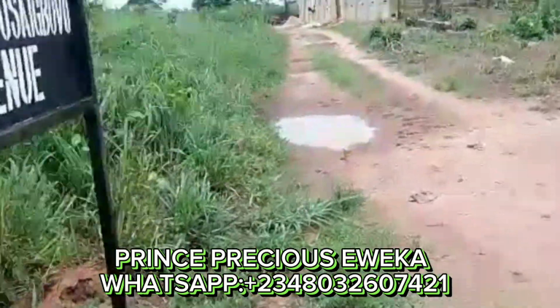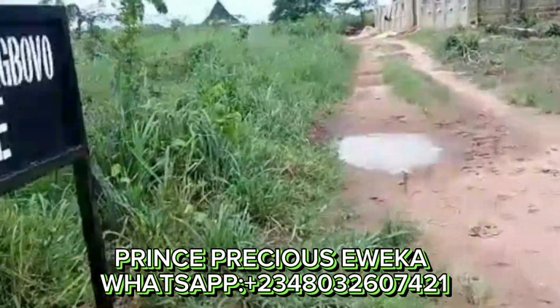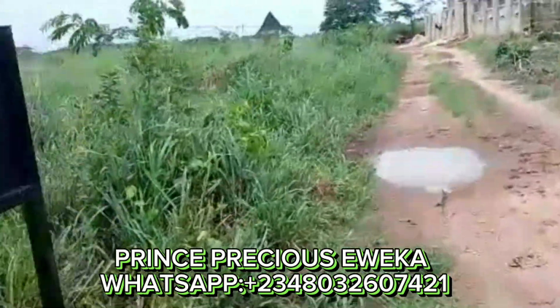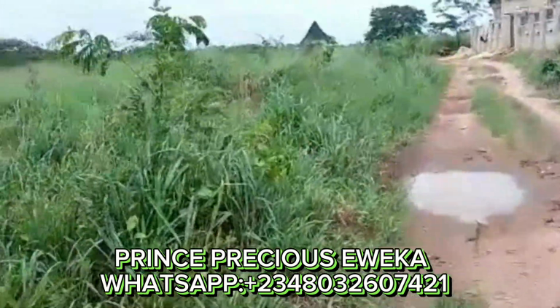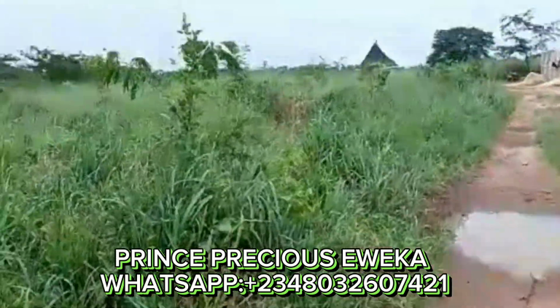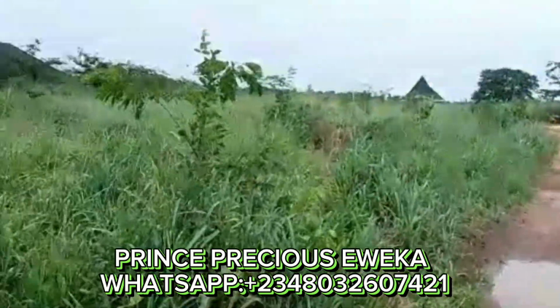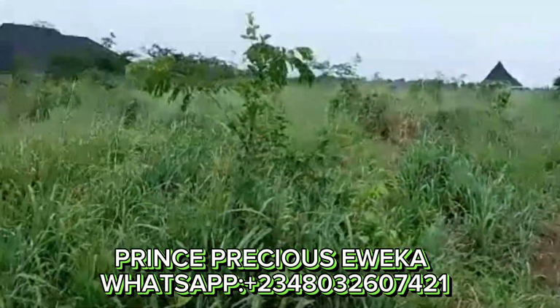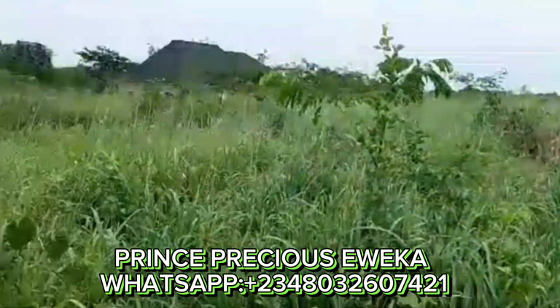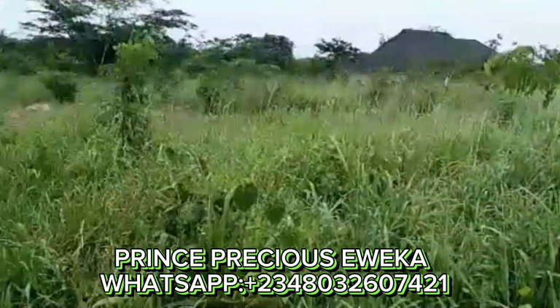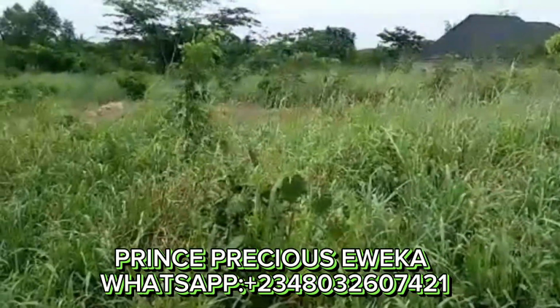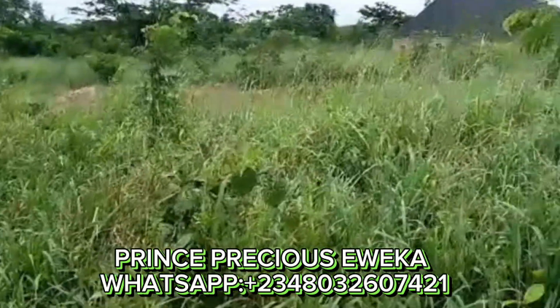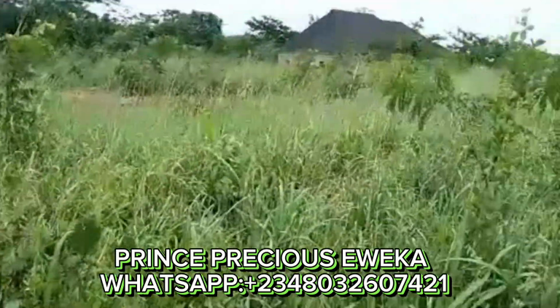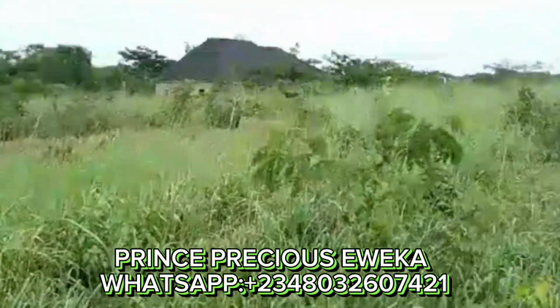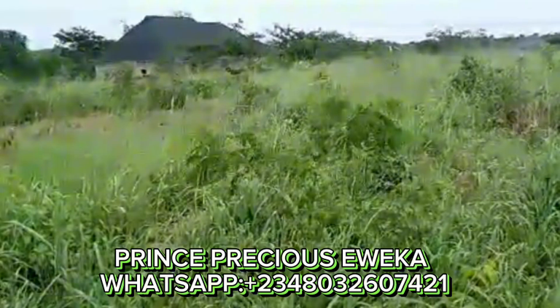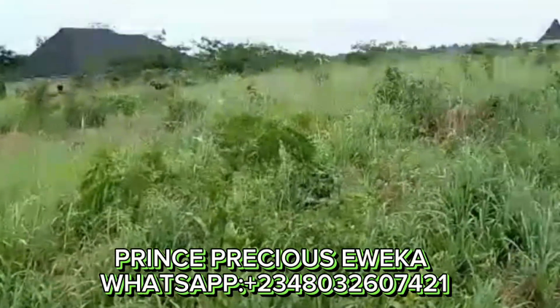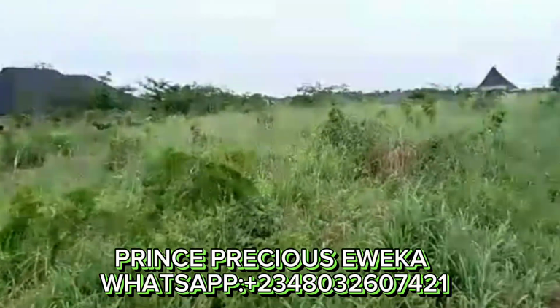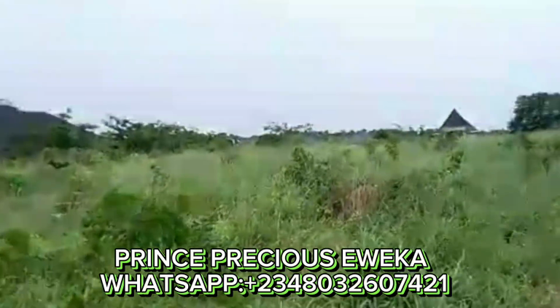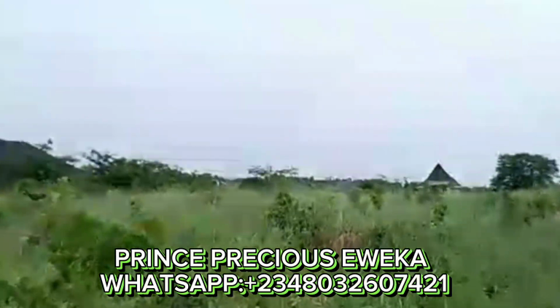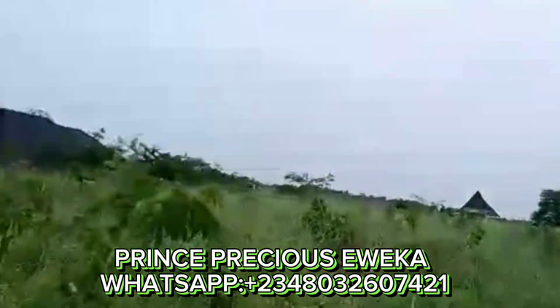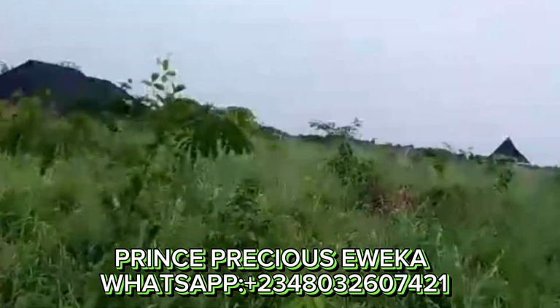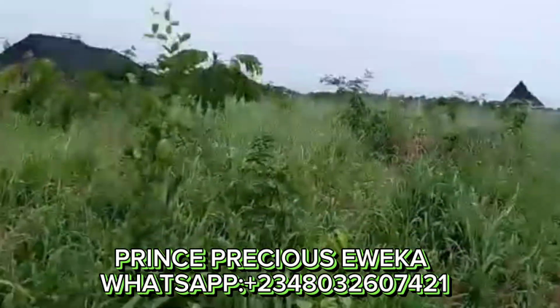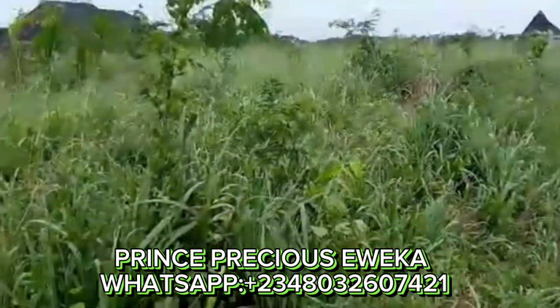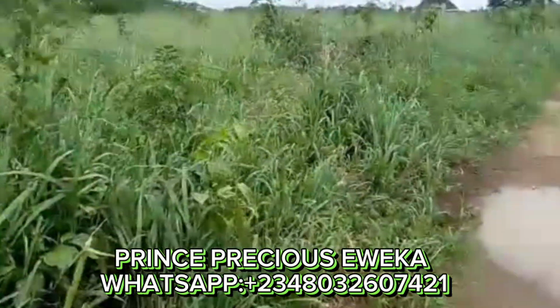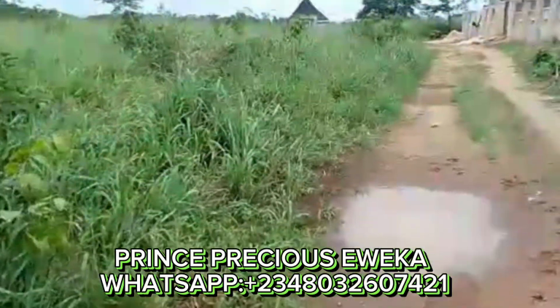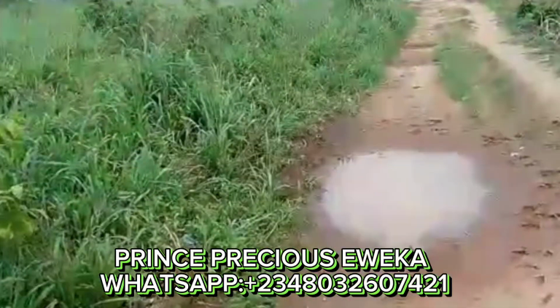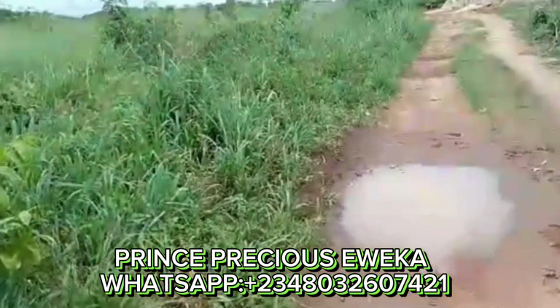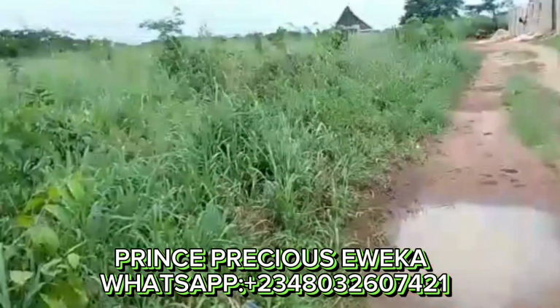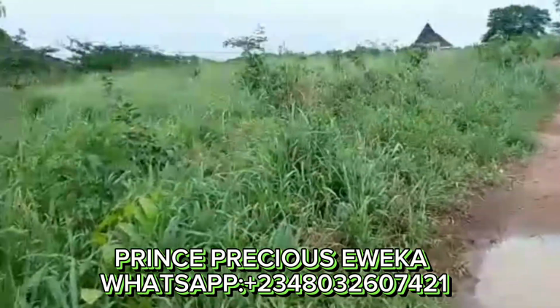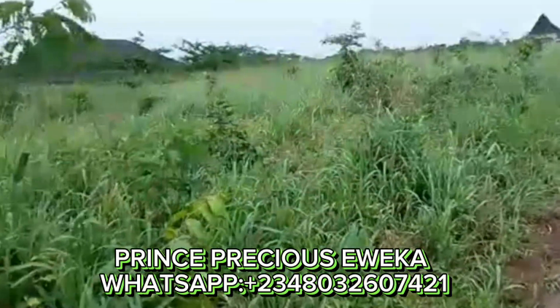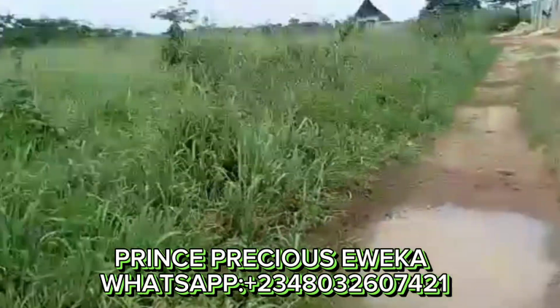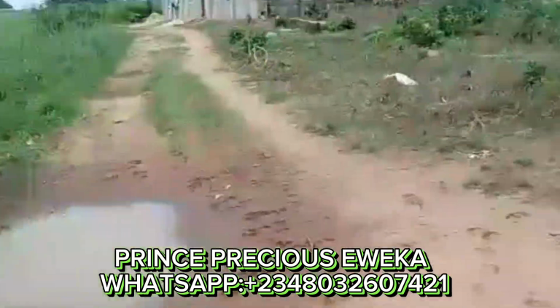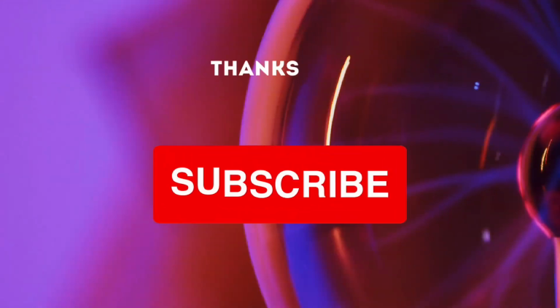This land is currently selling at 6.5 million naira. So if you are interested, call the number on your screen. Thank you.